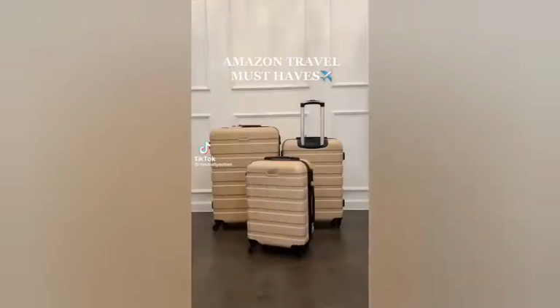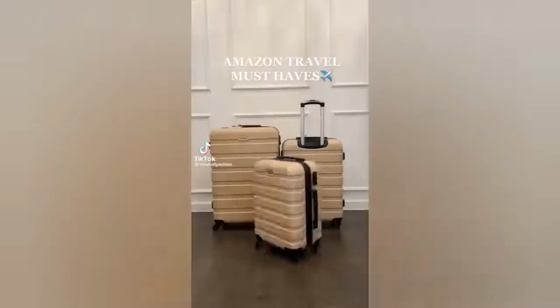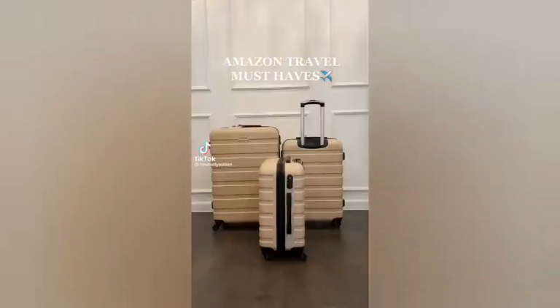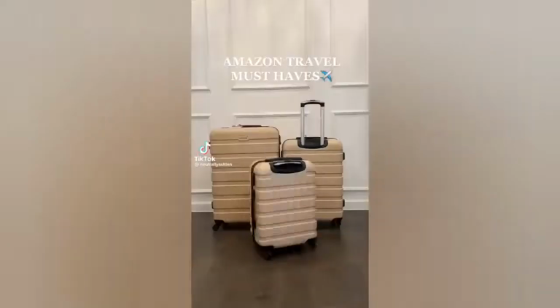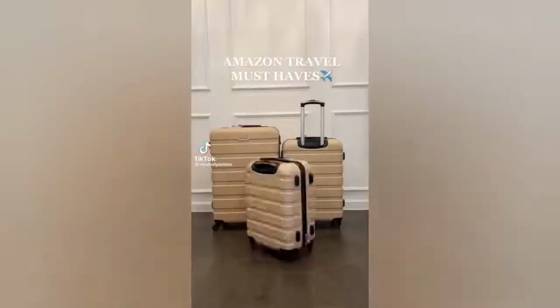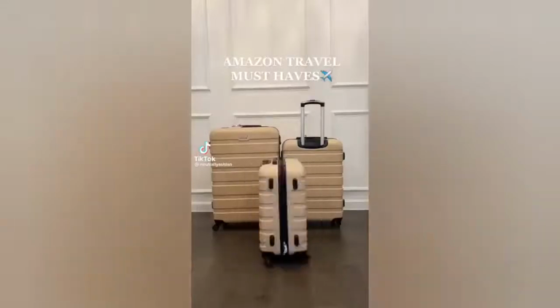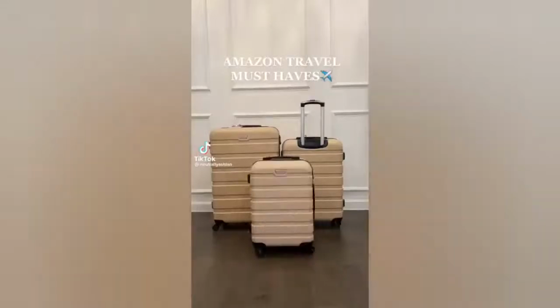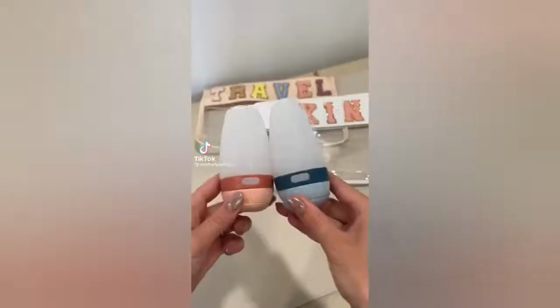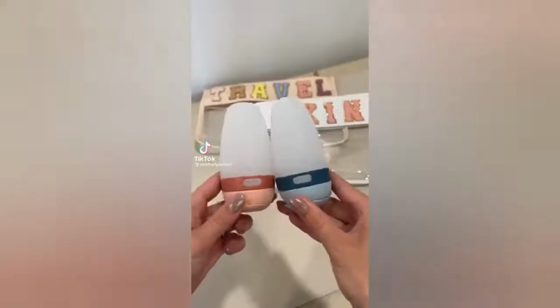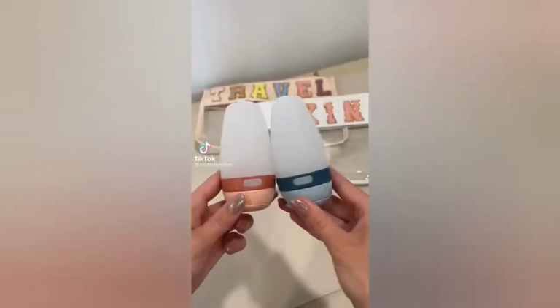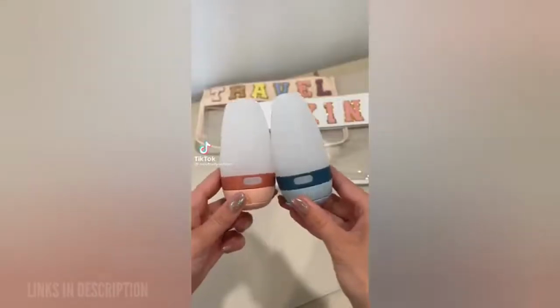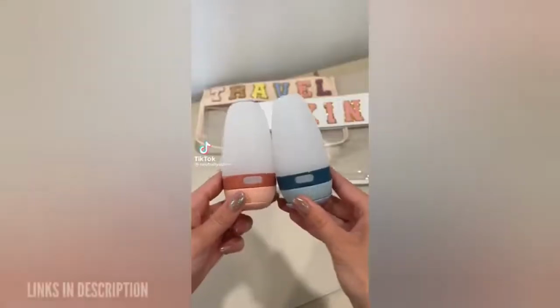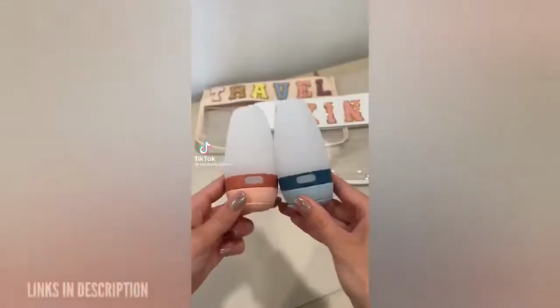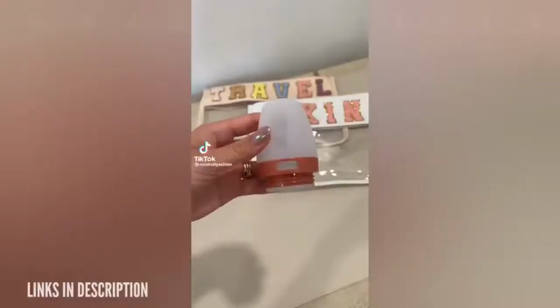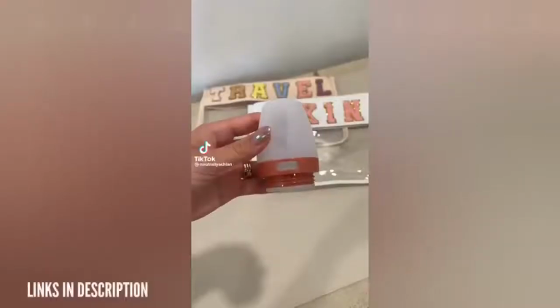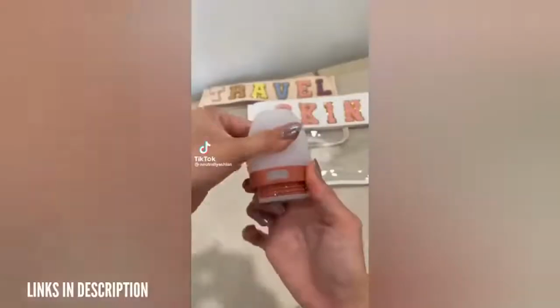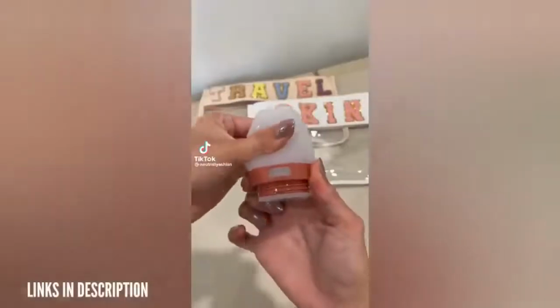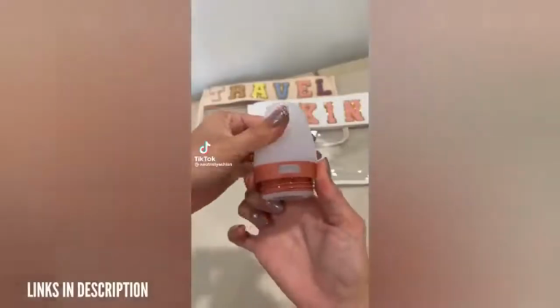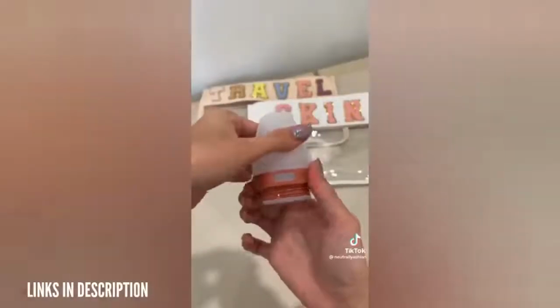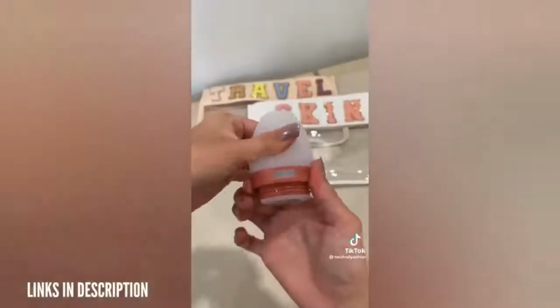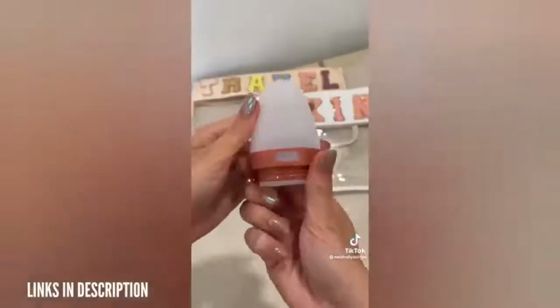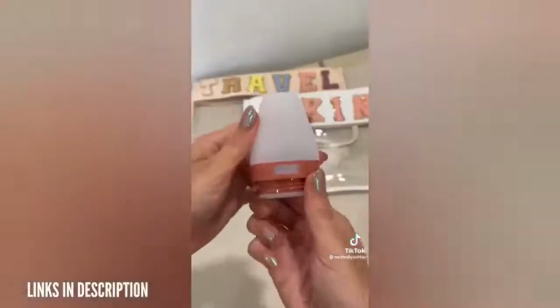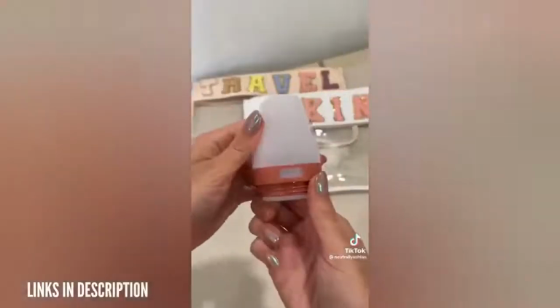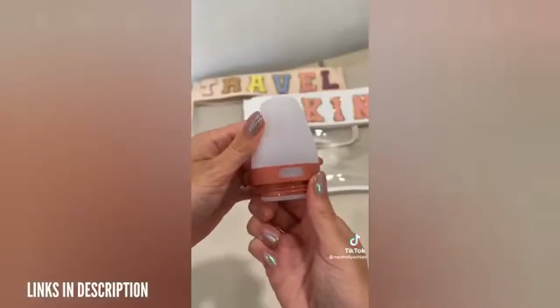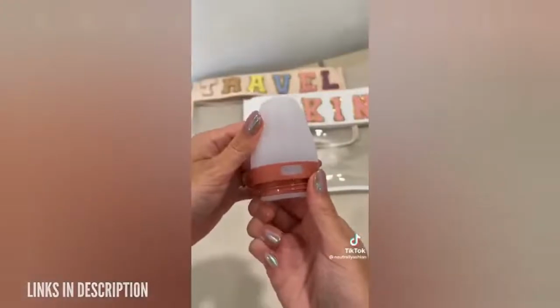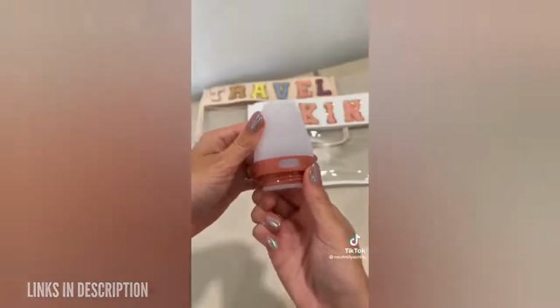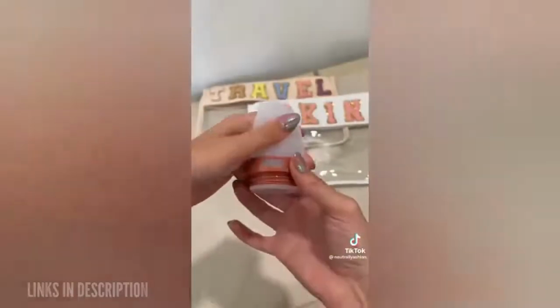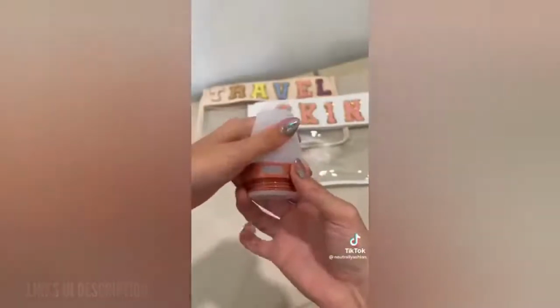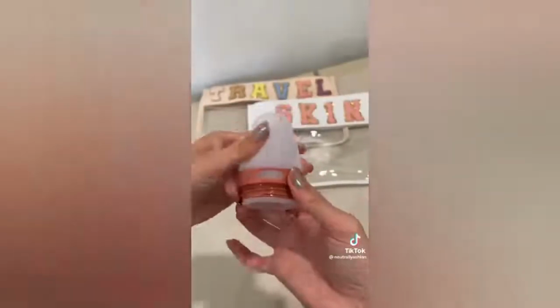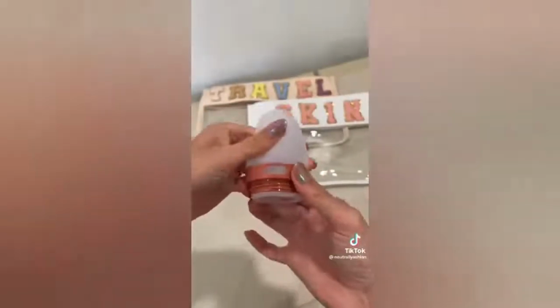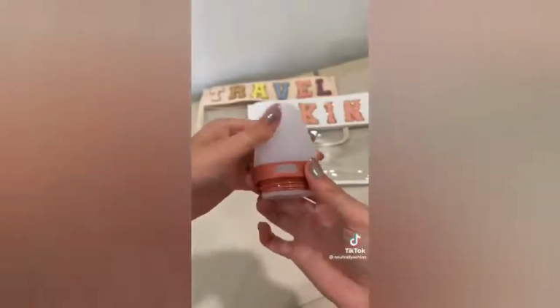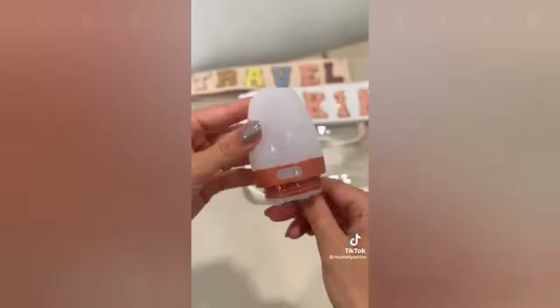Amazon travel finds. First are these tooltree bottles. You can adjust the ring to different labels you were using them for. It has labels for shampoo, conditioner, lotion, soap, and sunscreen.